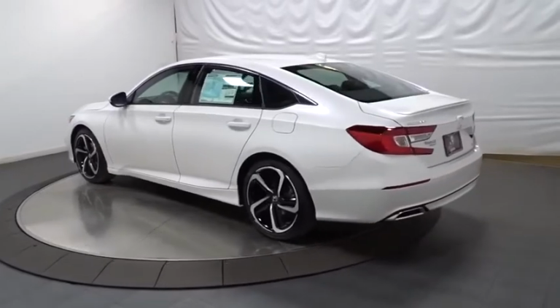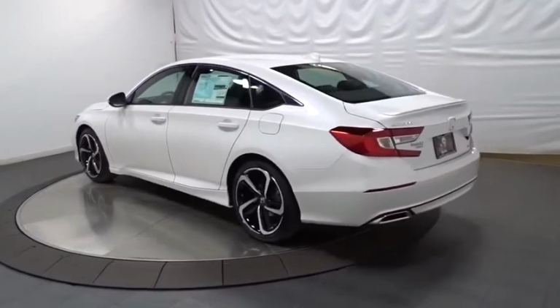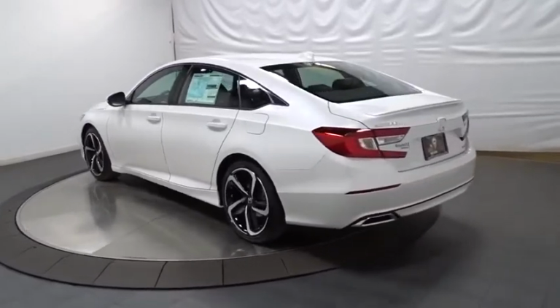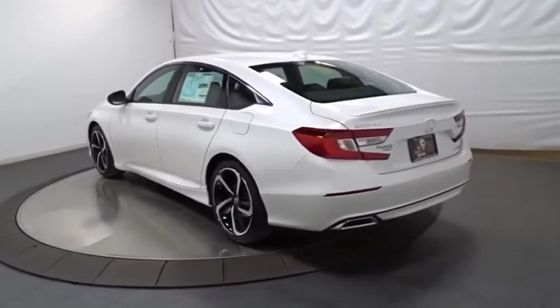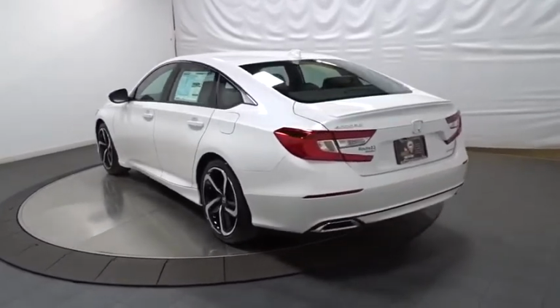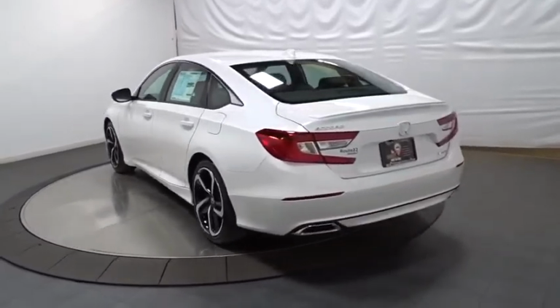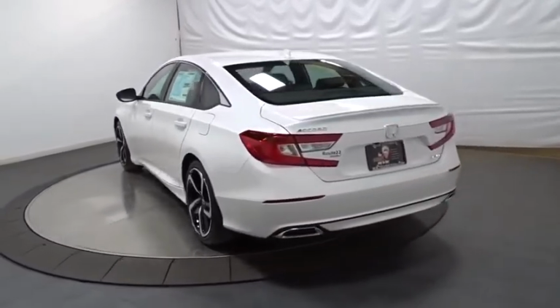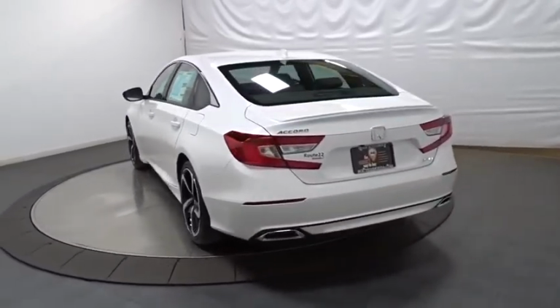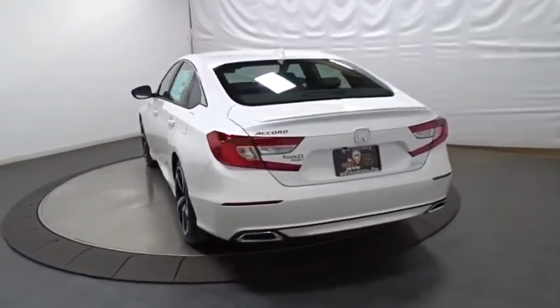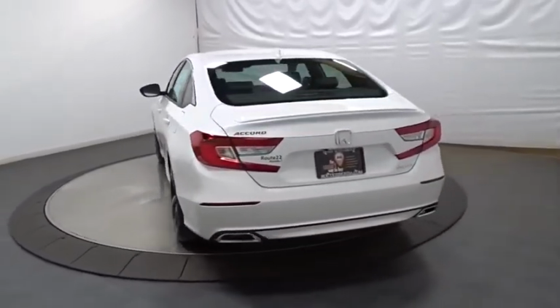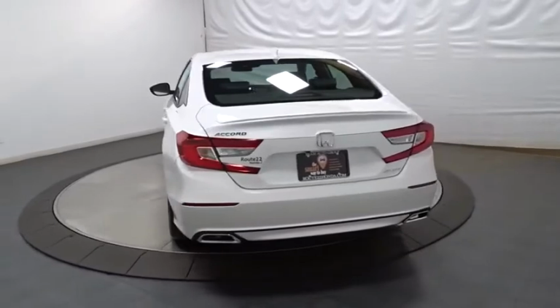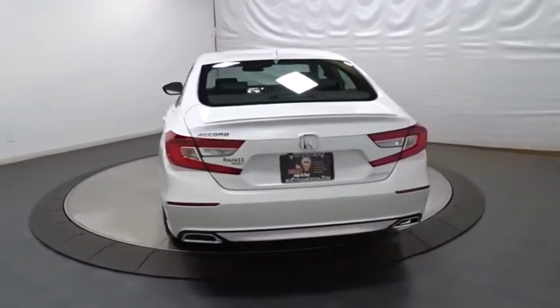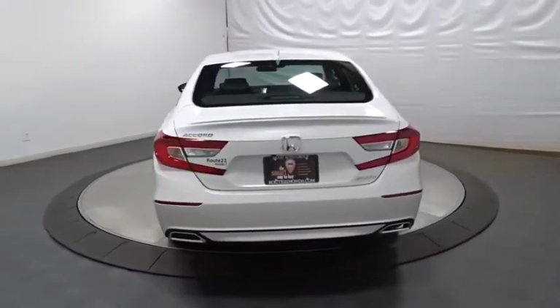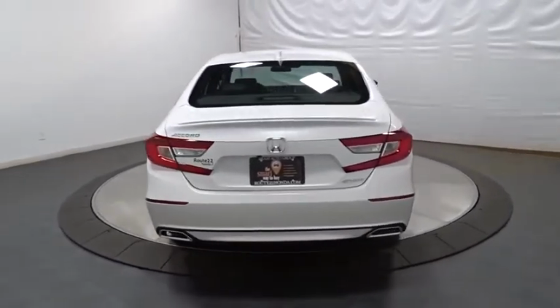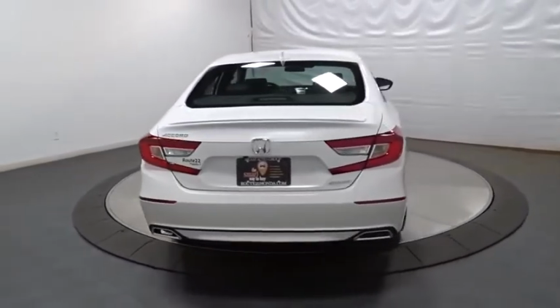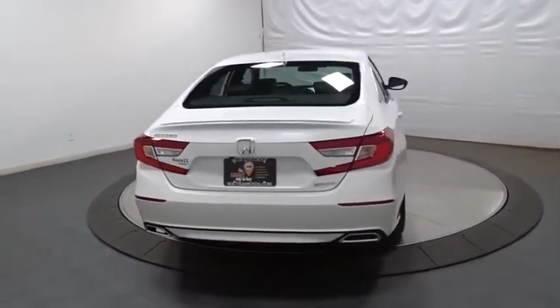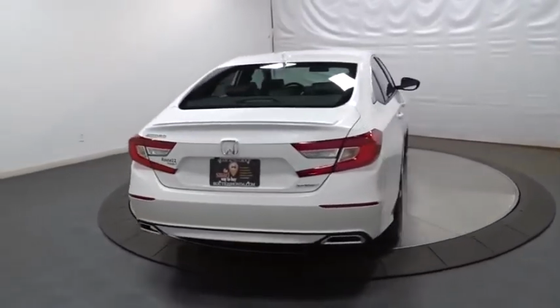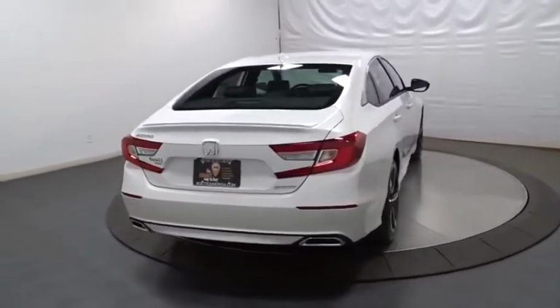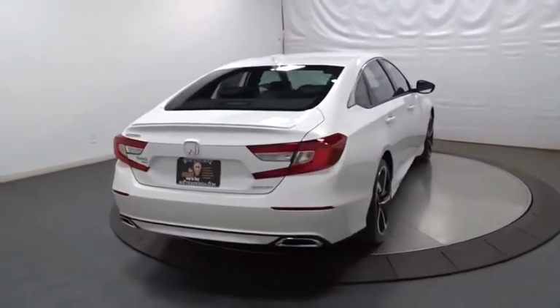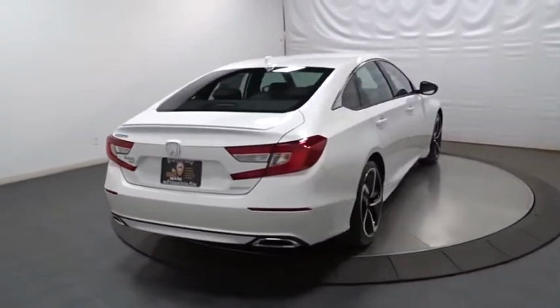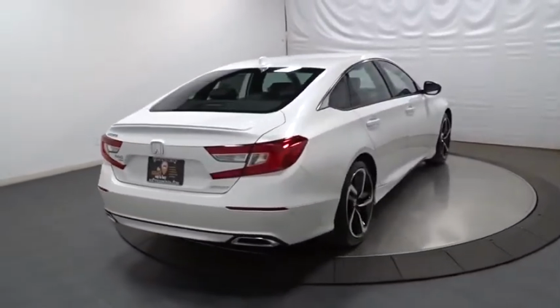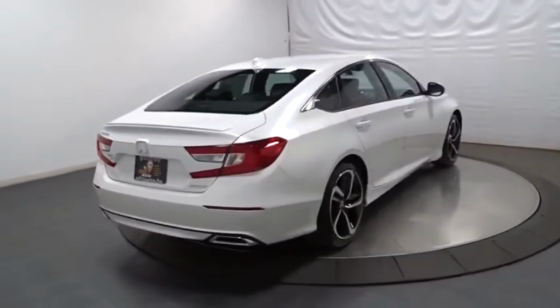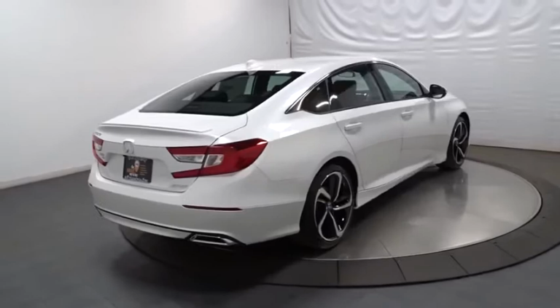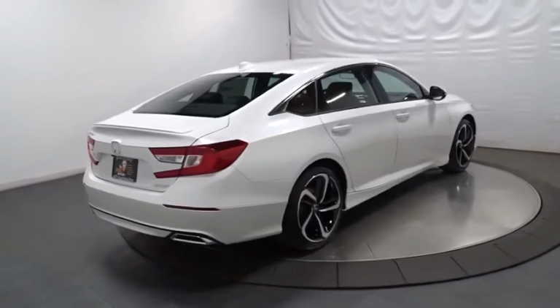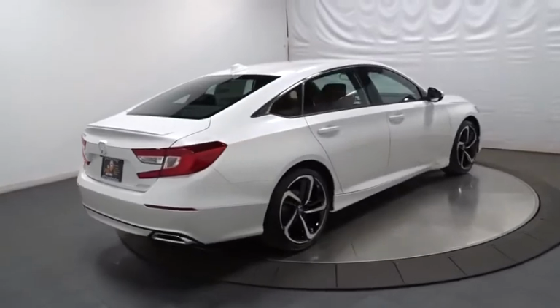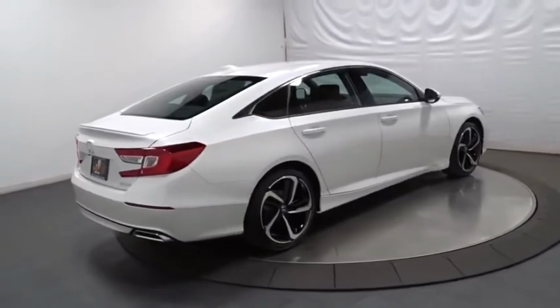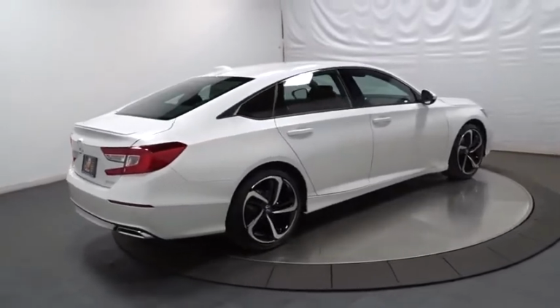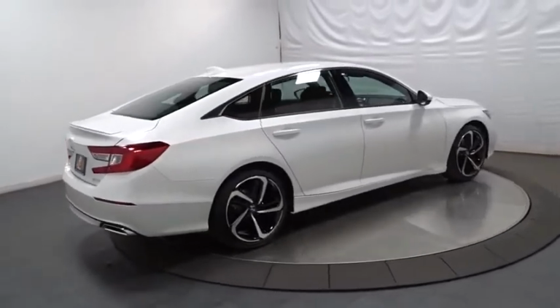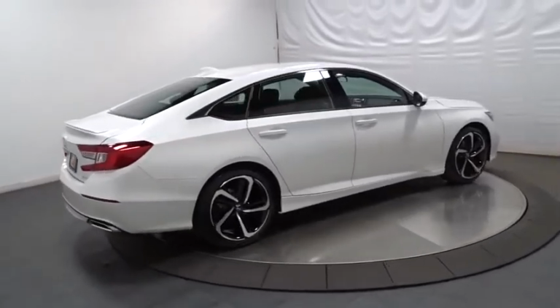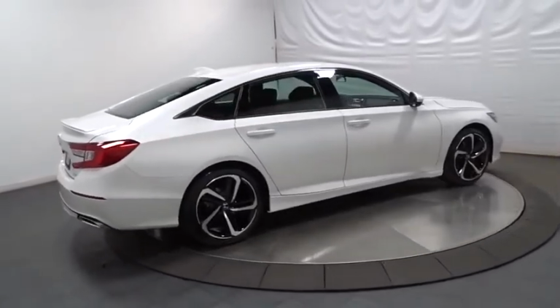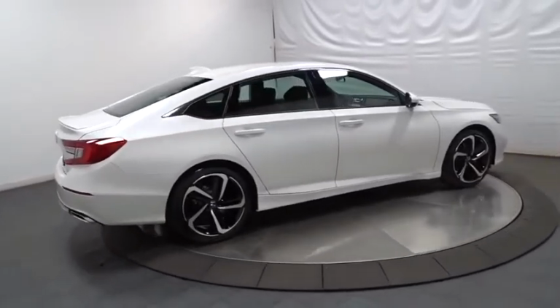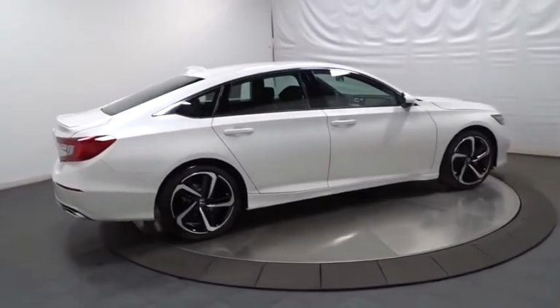Lane departure warning, backup camera, keyless entry, Bluetooth, leather-wrapped steering wheel, front wheel drive, trip computer, fog lights, outside temperature gauge, brake assist, day and night rear view mirror, tachometer.